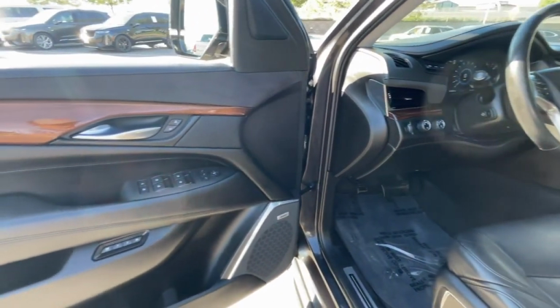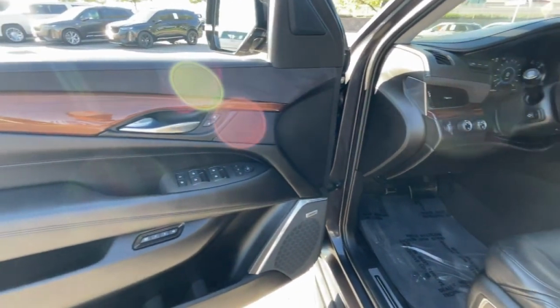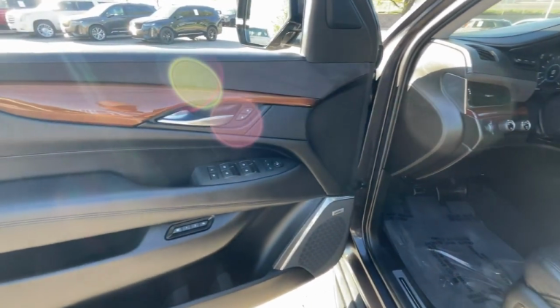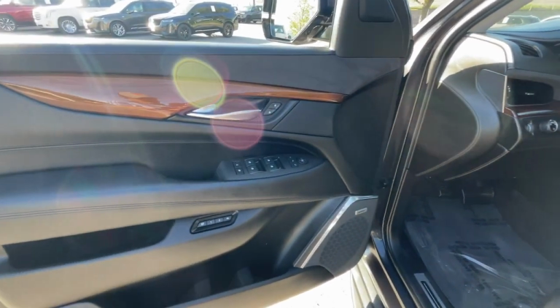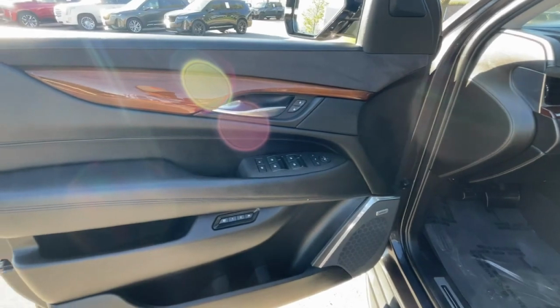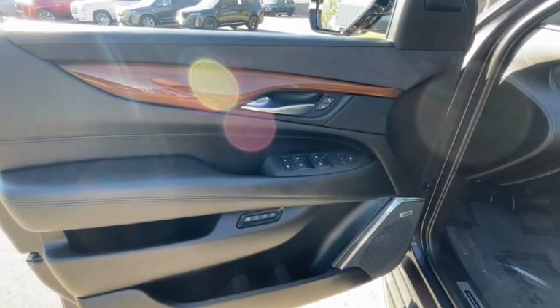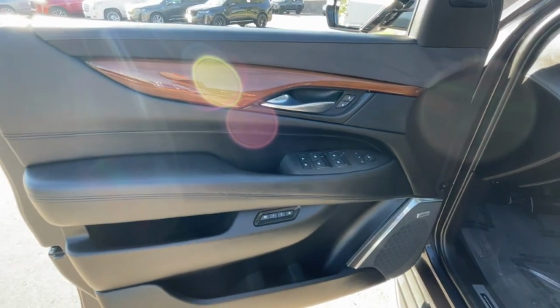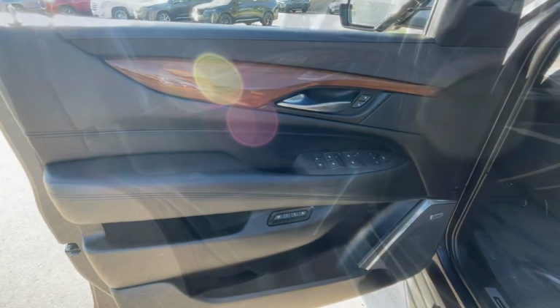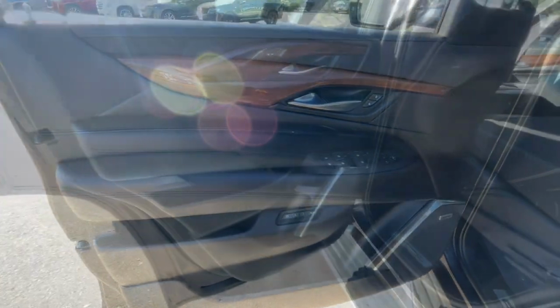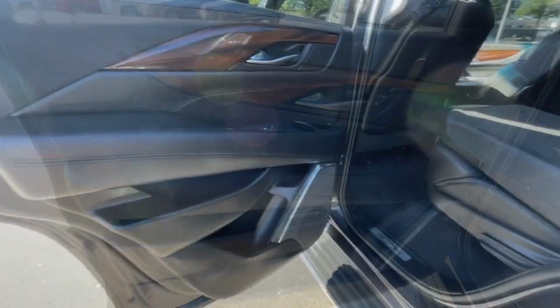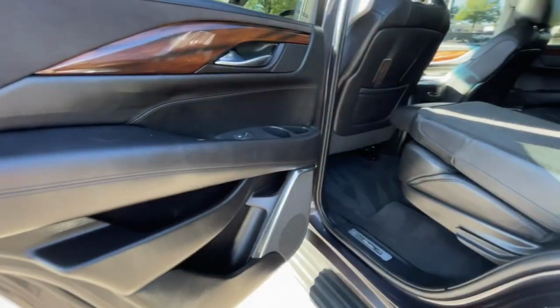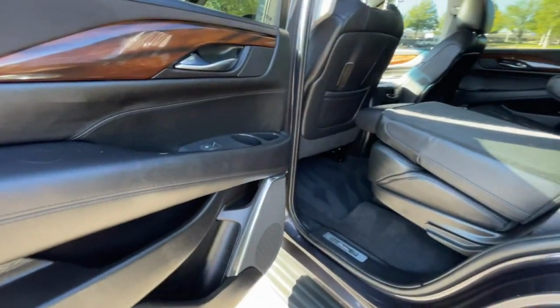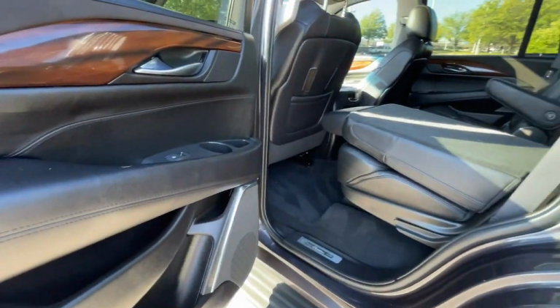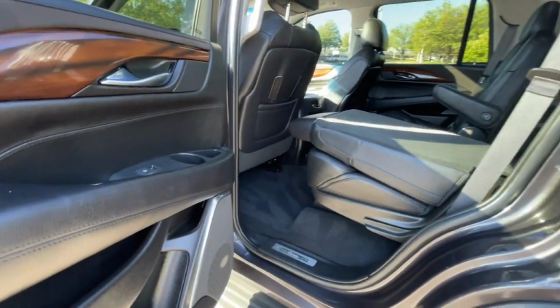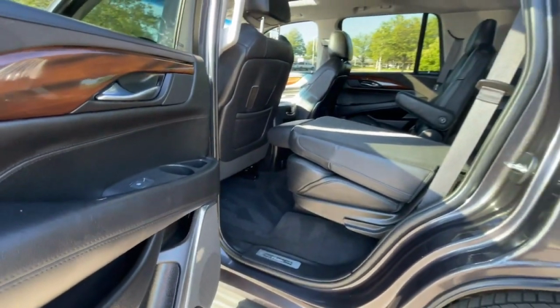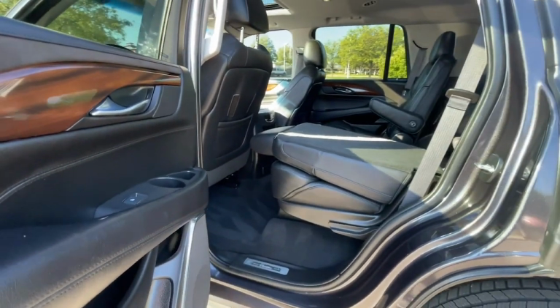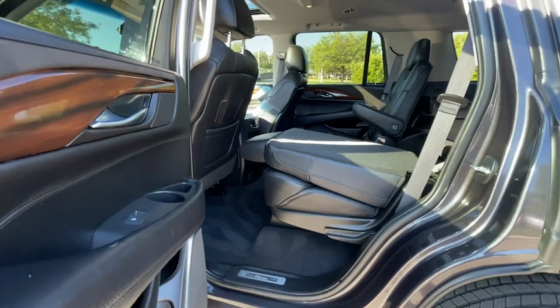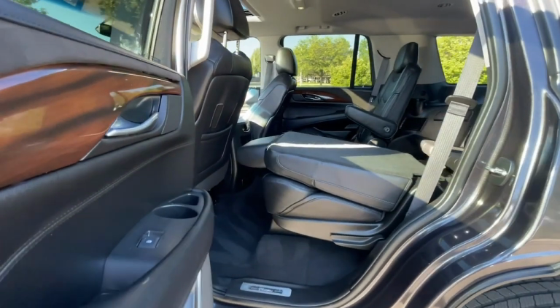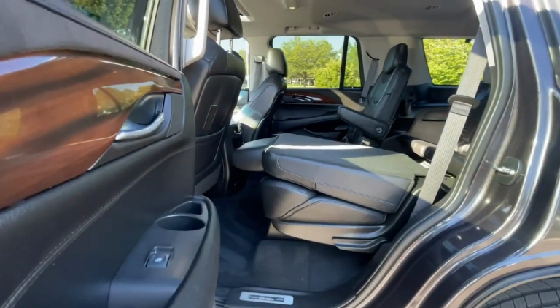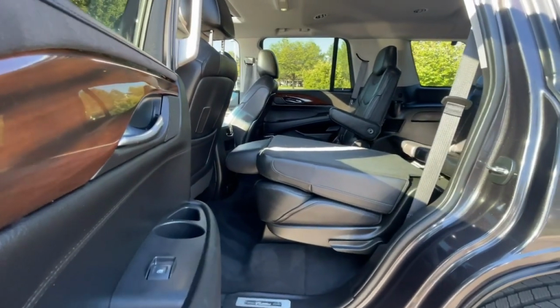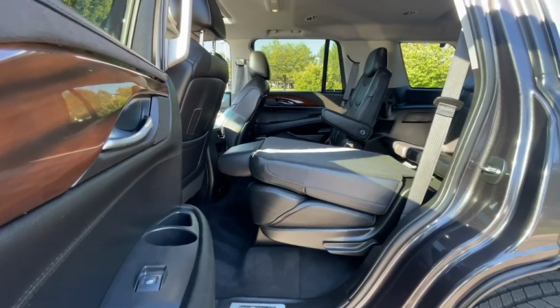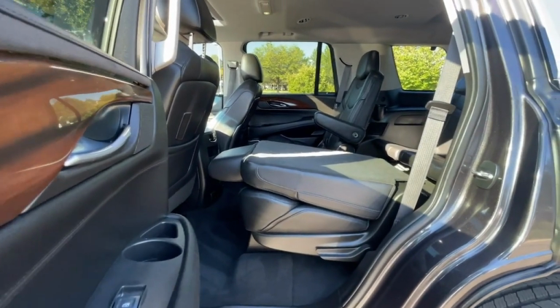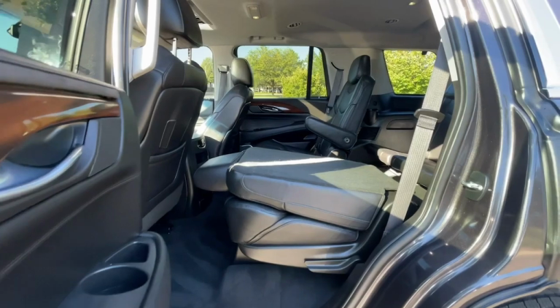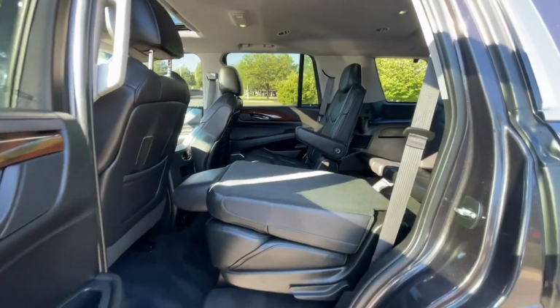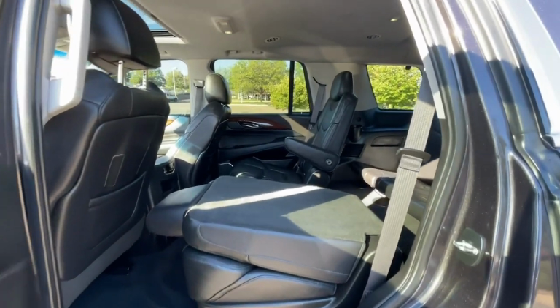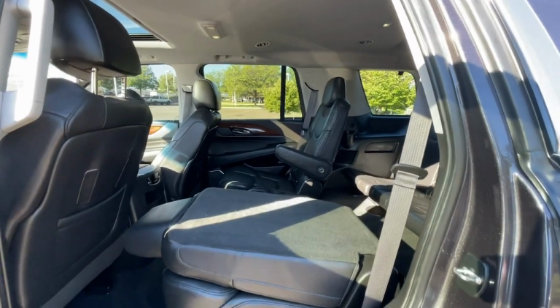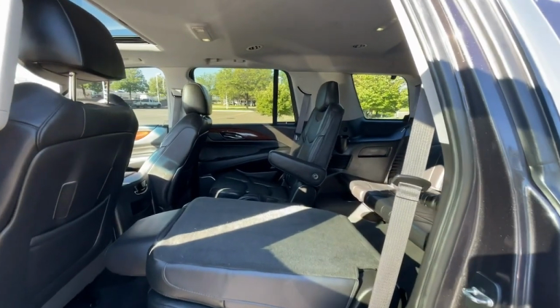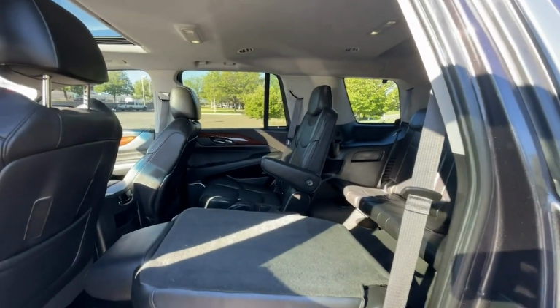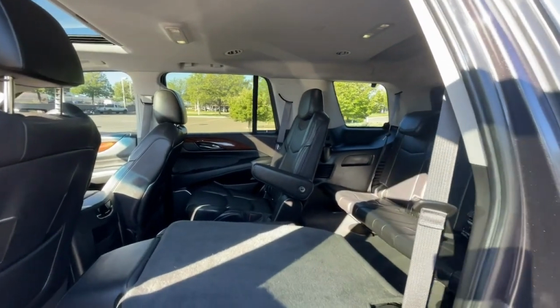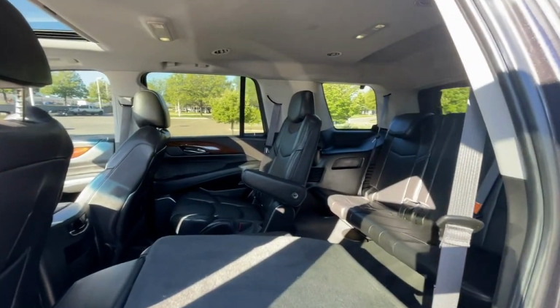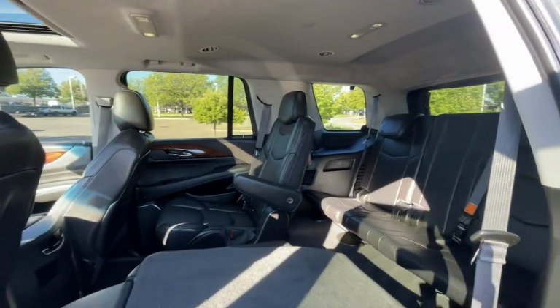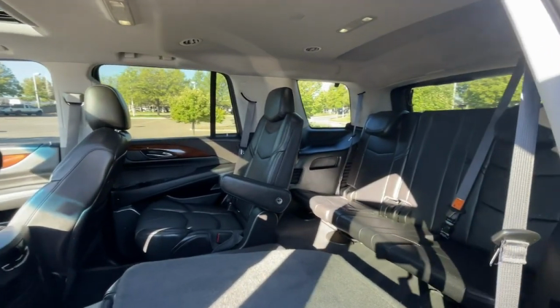Give your family the luxury and capability they deserve in this iconic Escalade. Our team will give you an outstanding test drive experience. Stop in today.